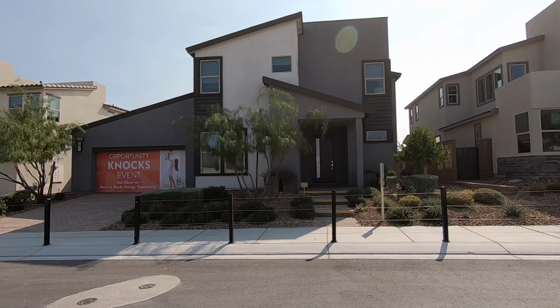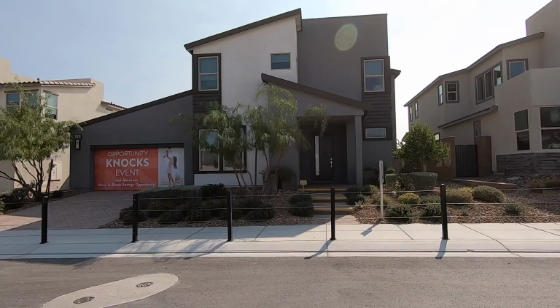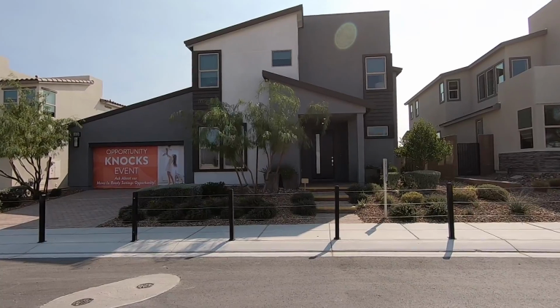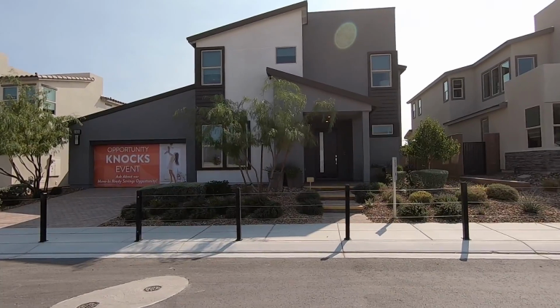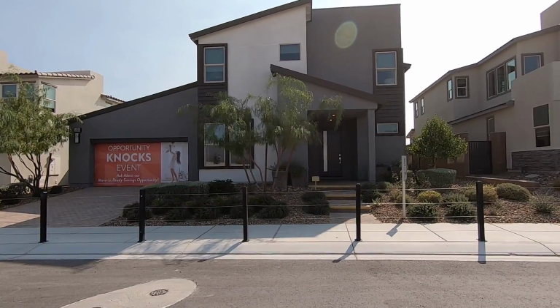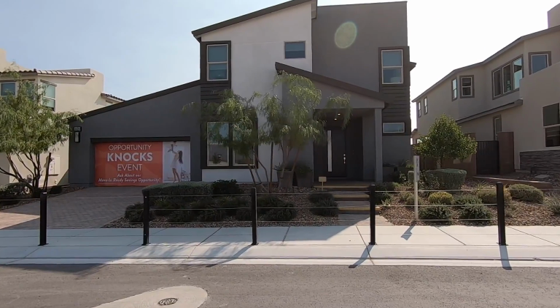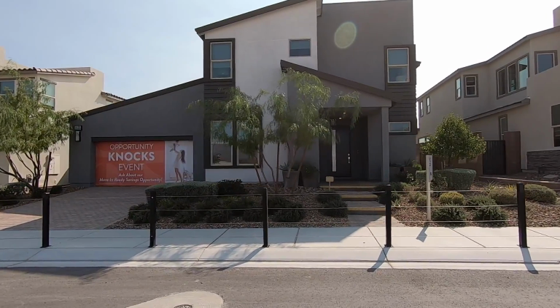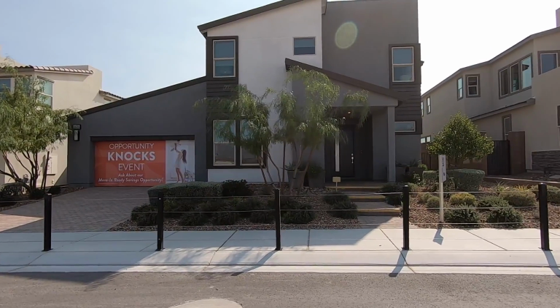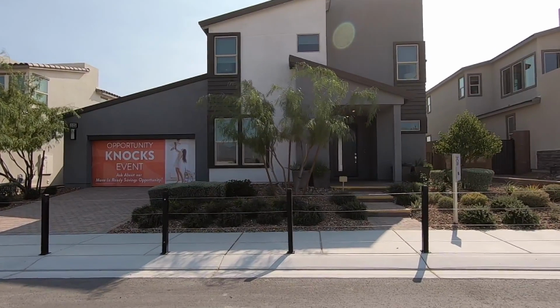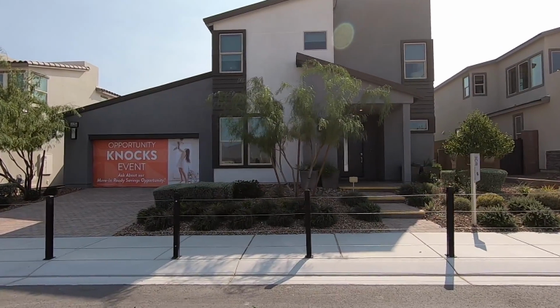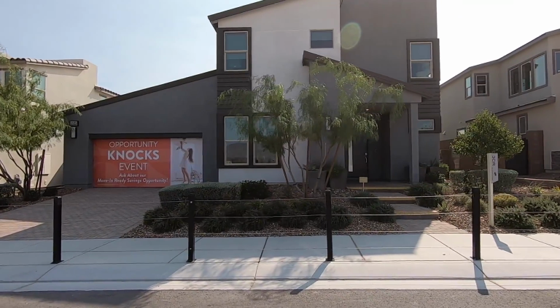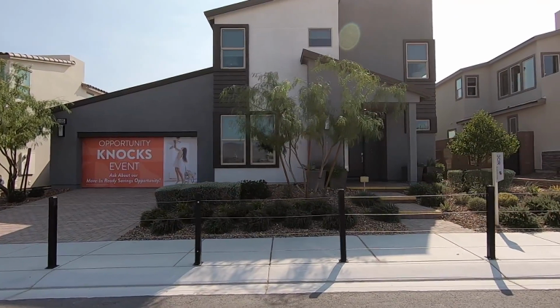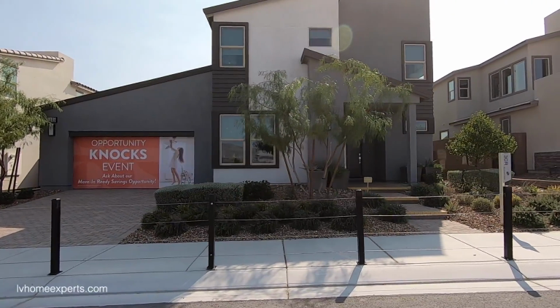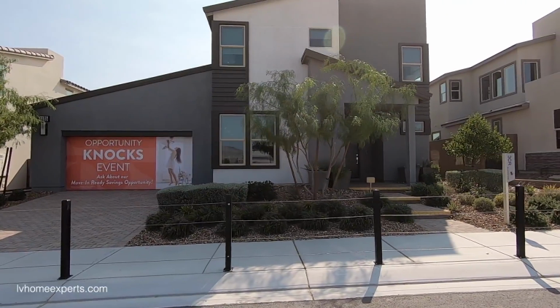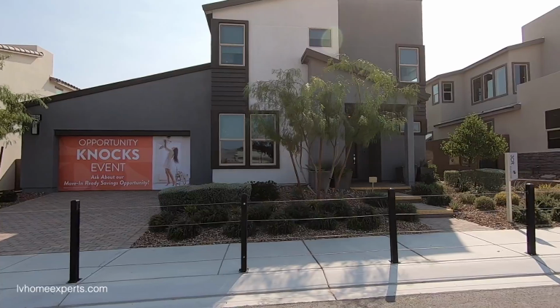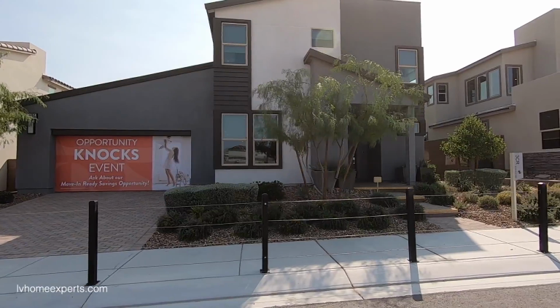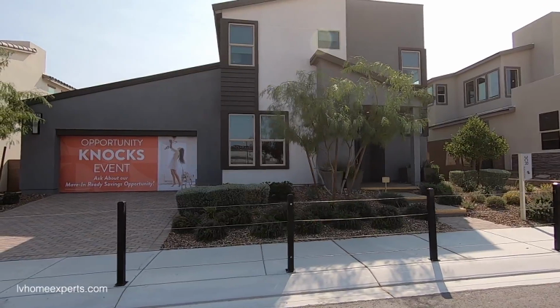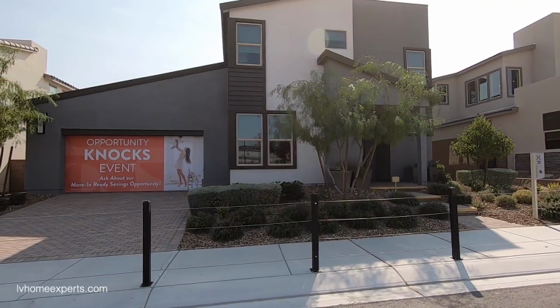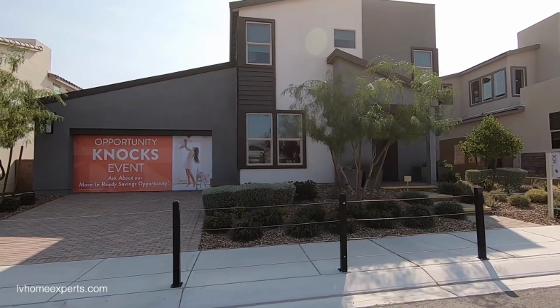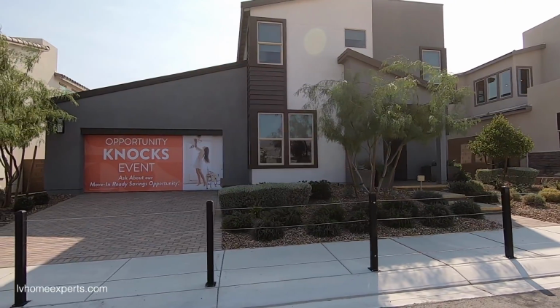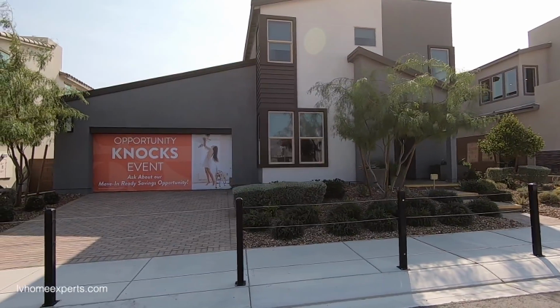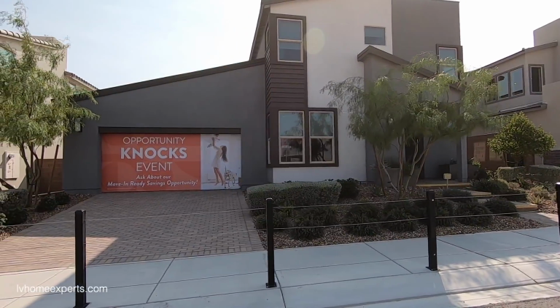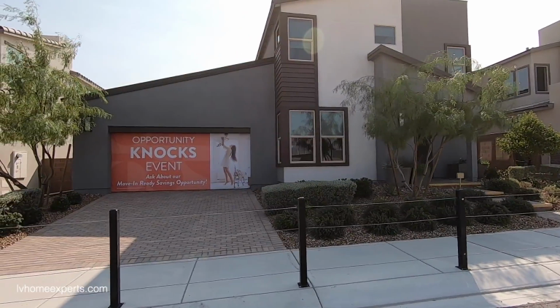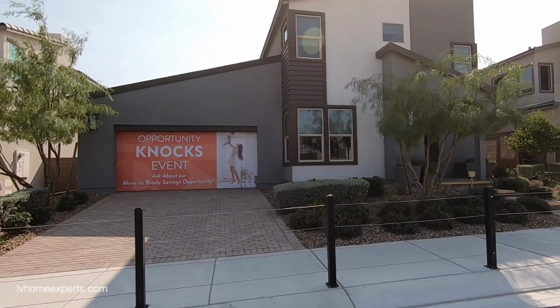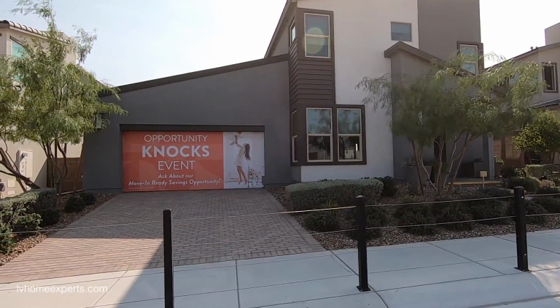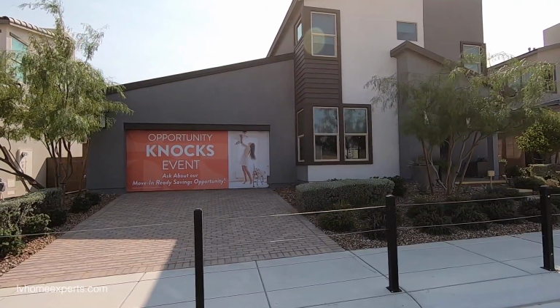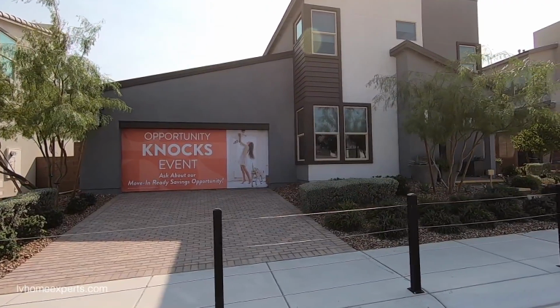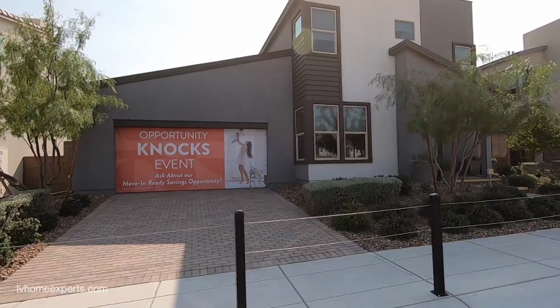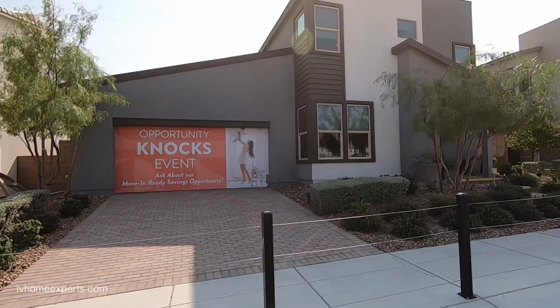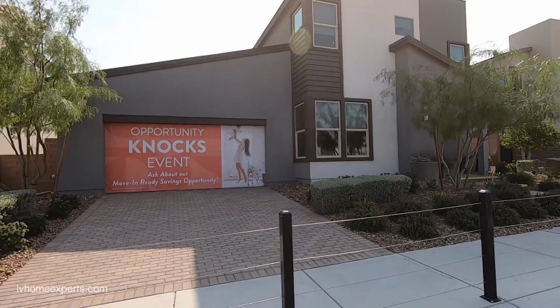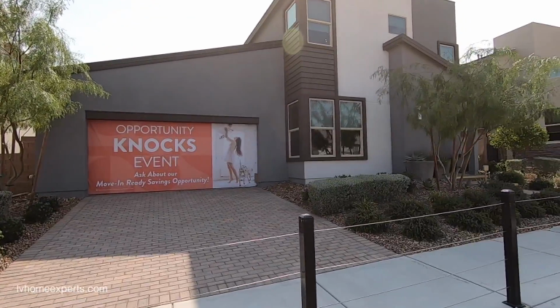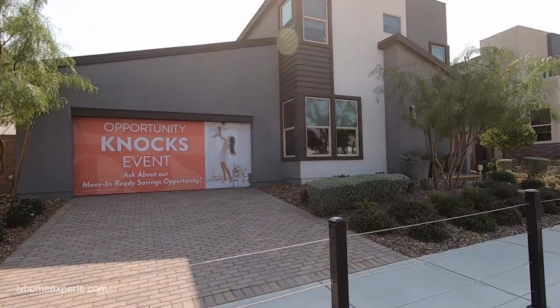All right, what's going on everybody? This is Chuck Cuevas with Simply Vegas, your Las Vegas realtor, bringing you another property tour. I am back out here in North Las Vegas and we're going to be touring this property.